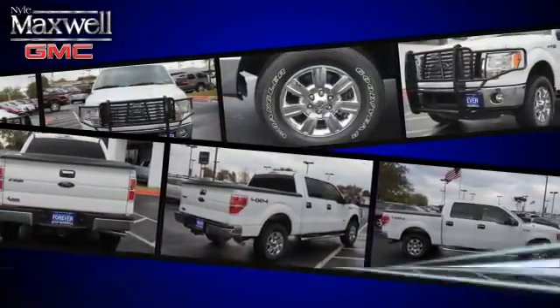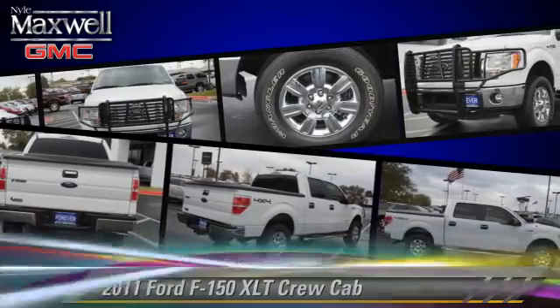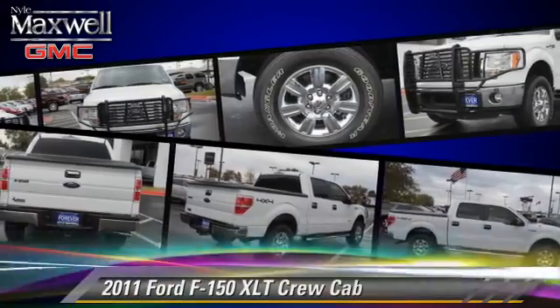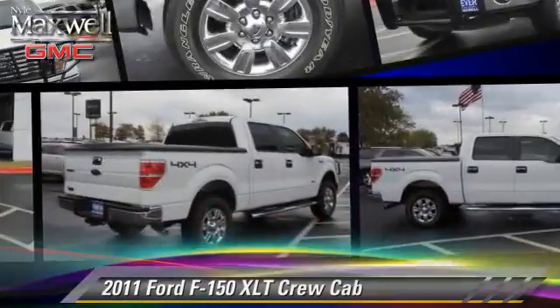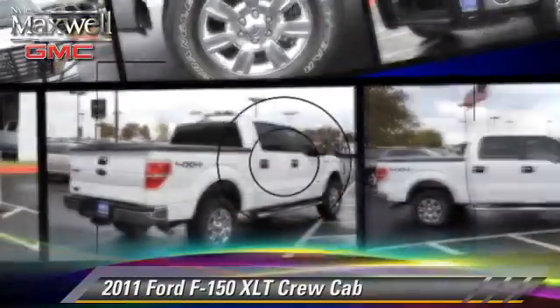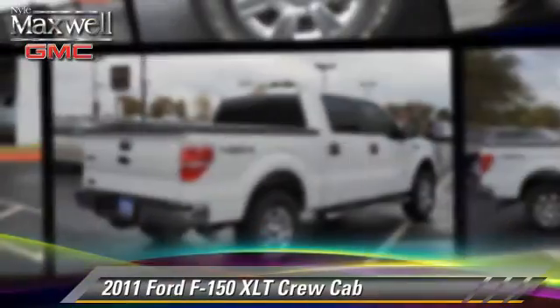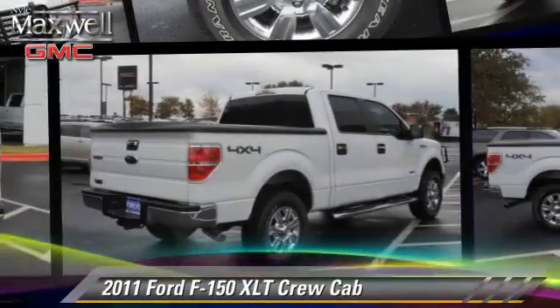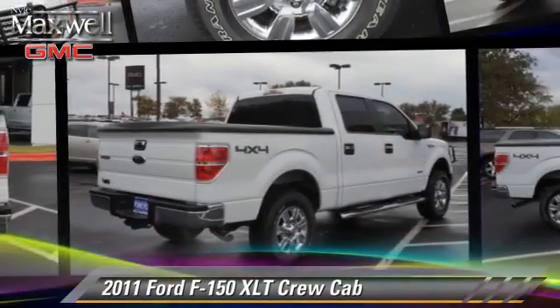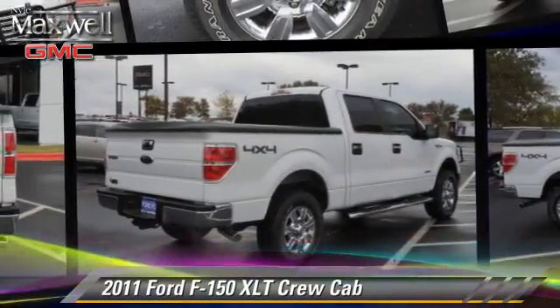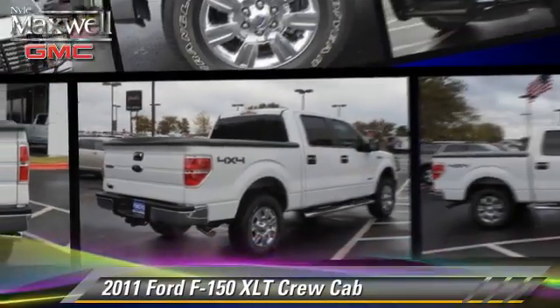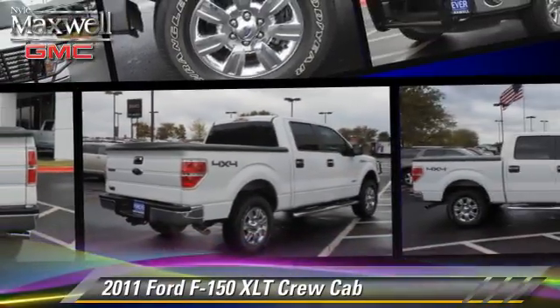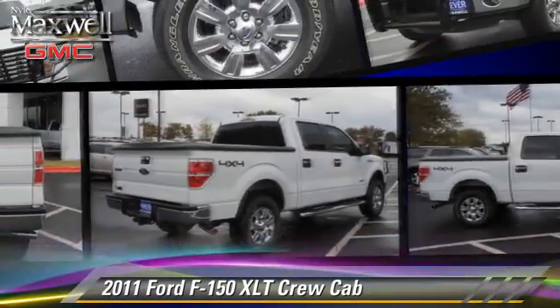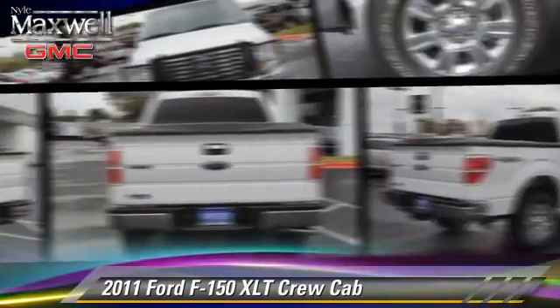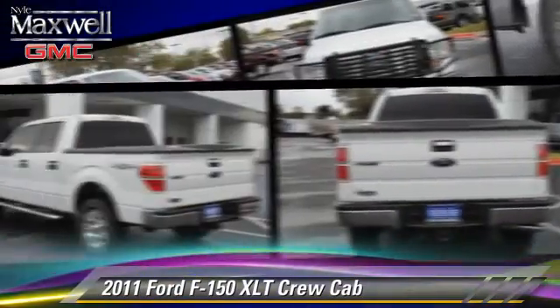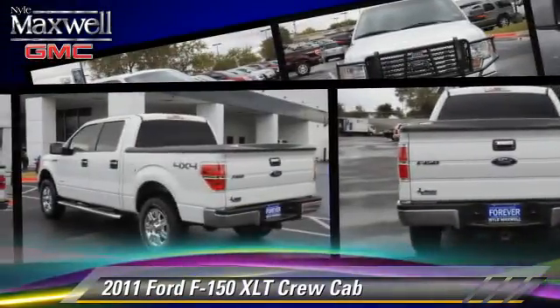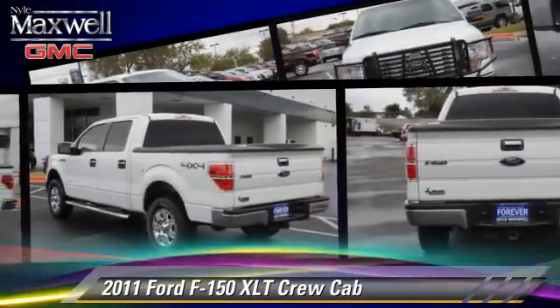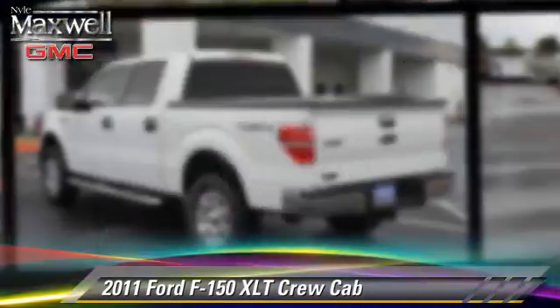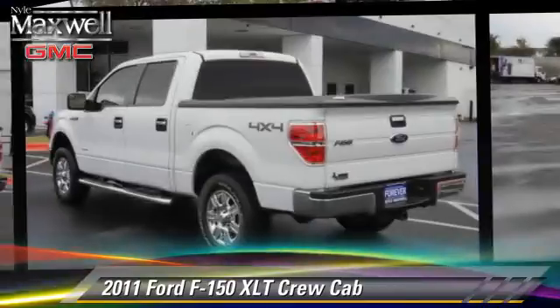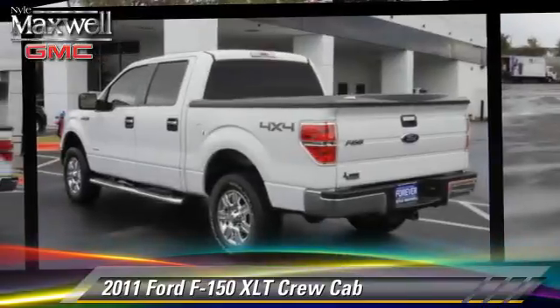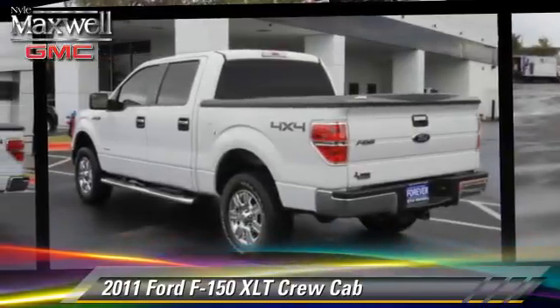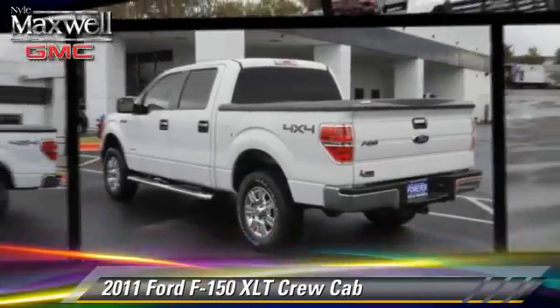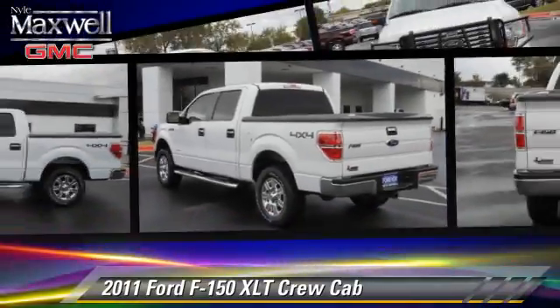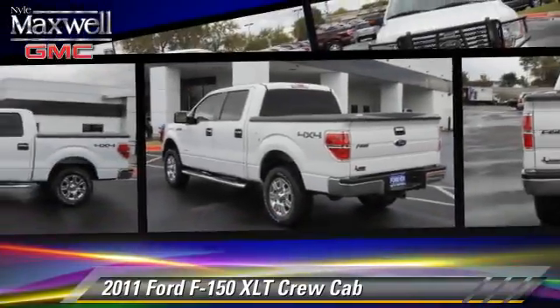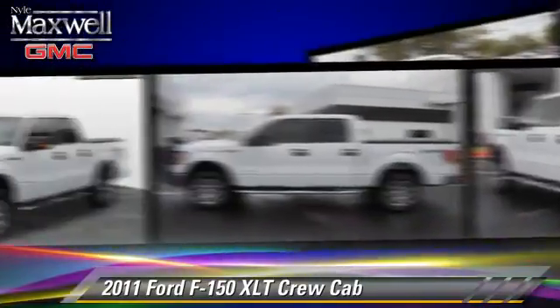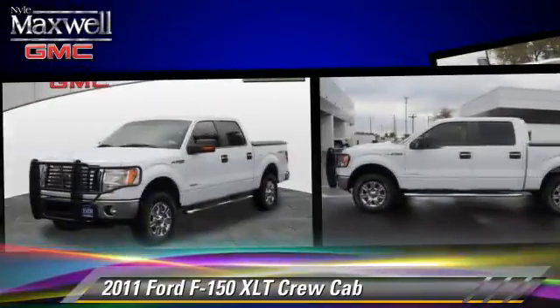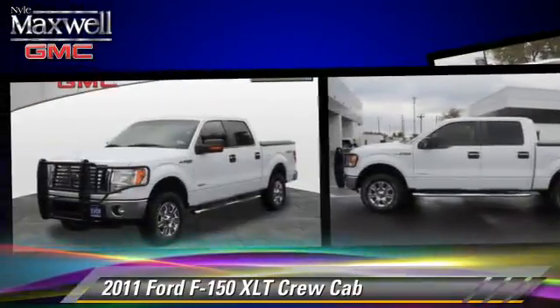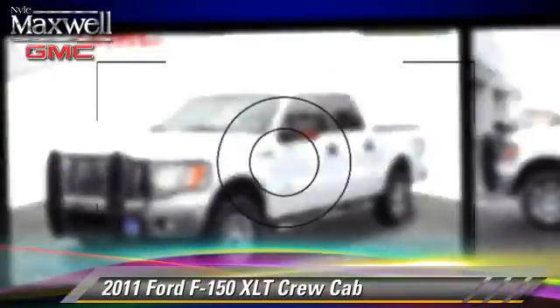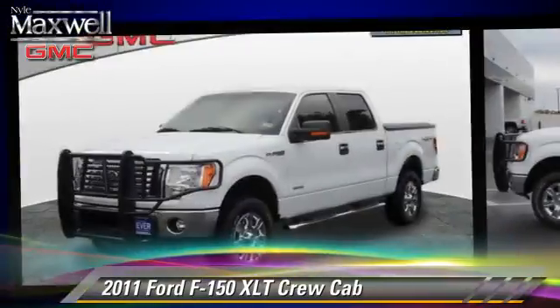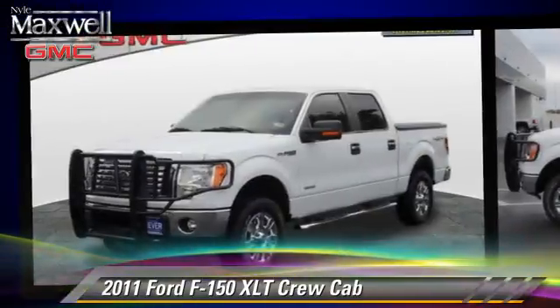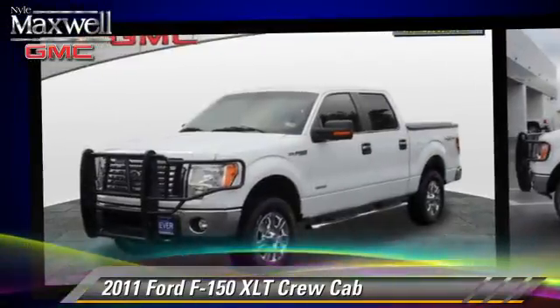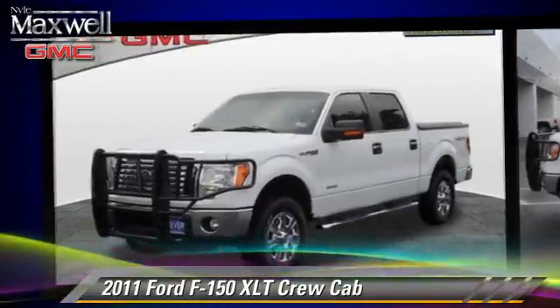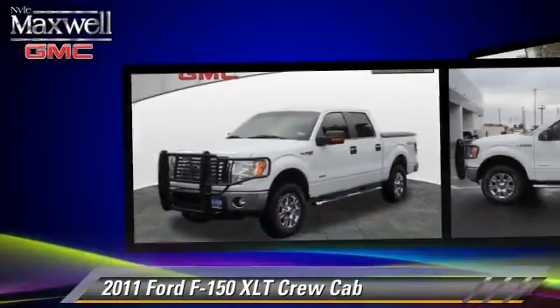The 2011 Ford F-150. This is a crew cab pickup truck, powered by a six-cylinder engine, with an automatic transmission.